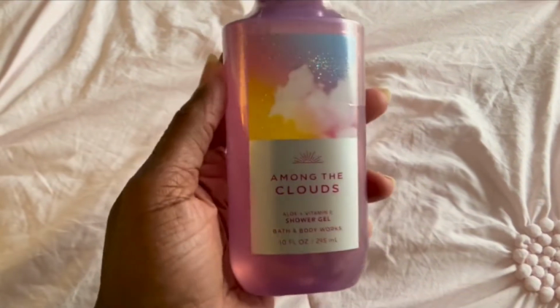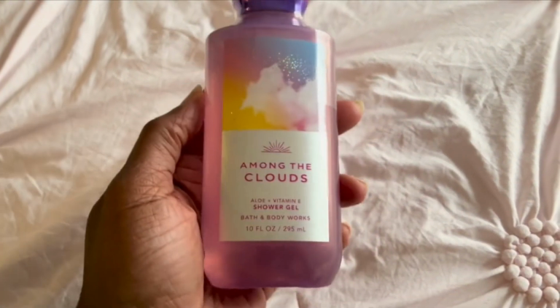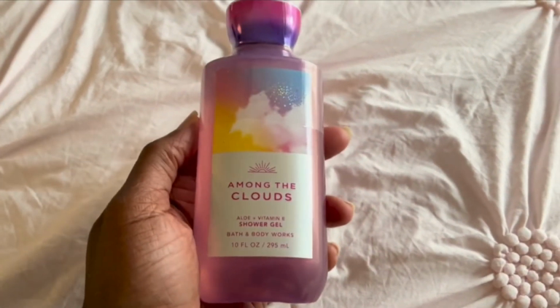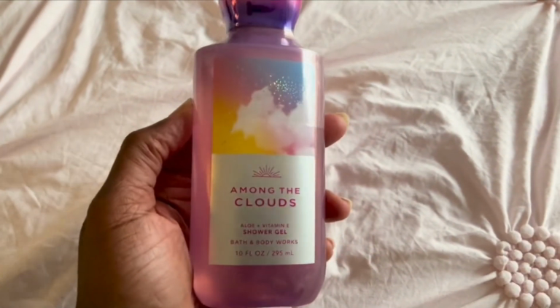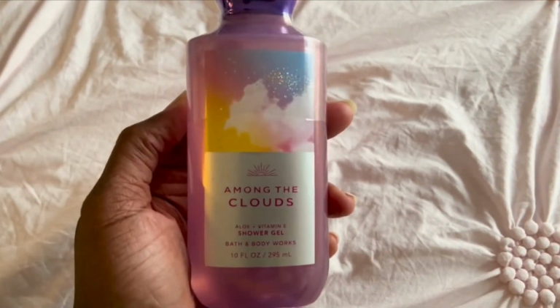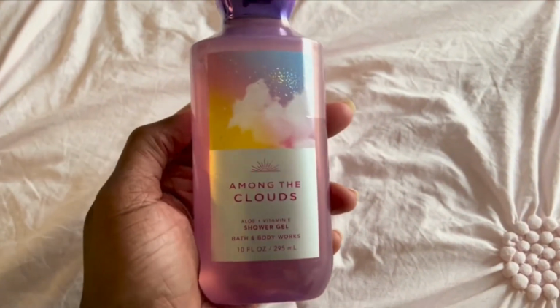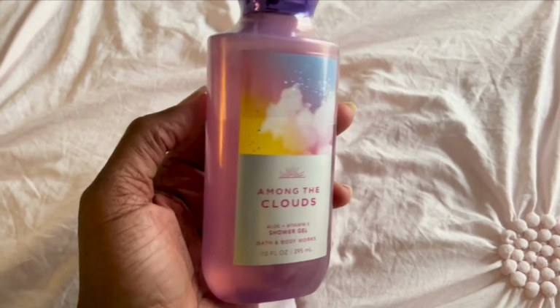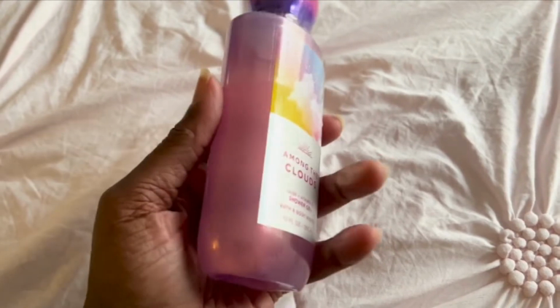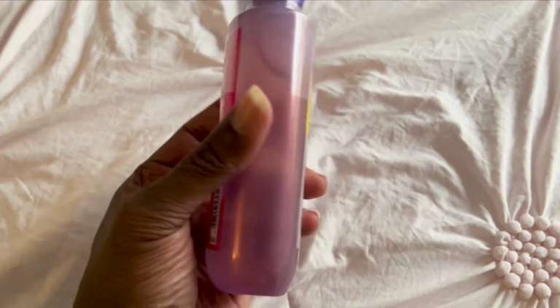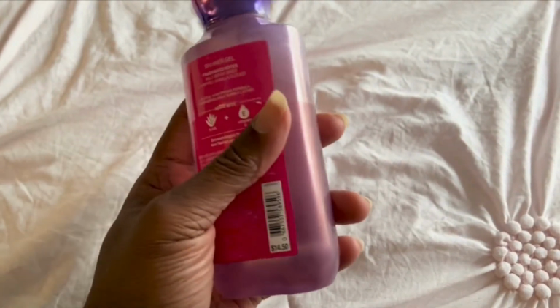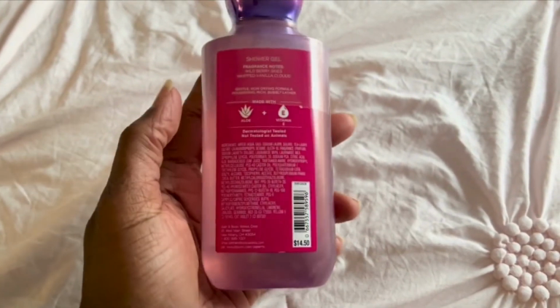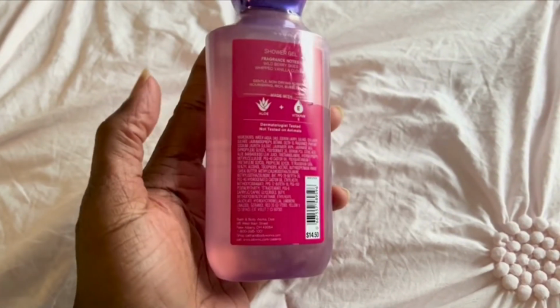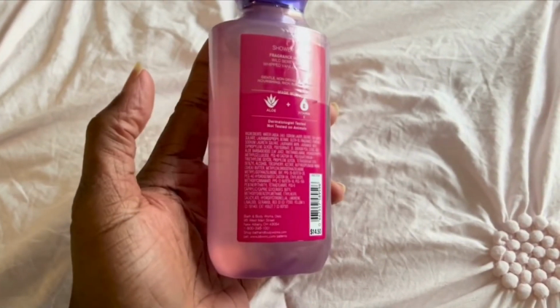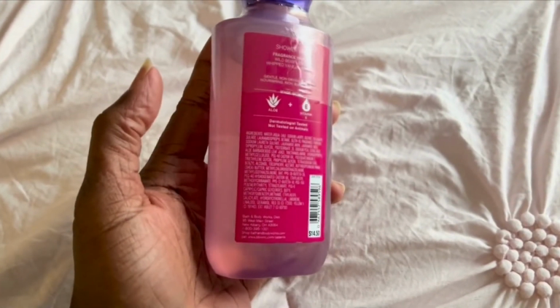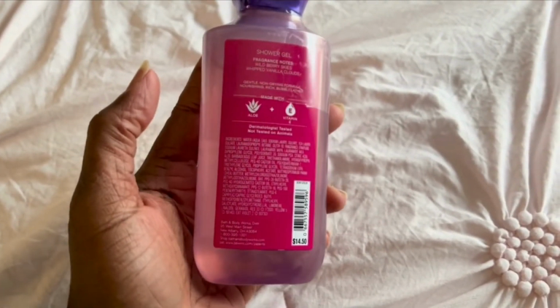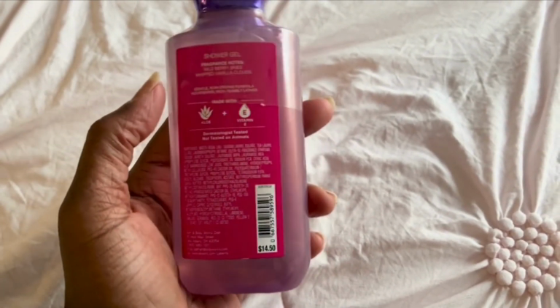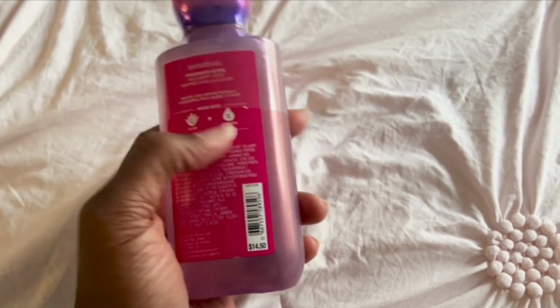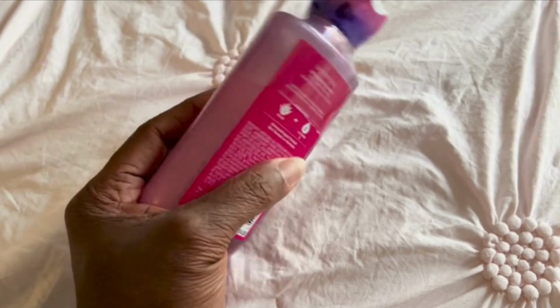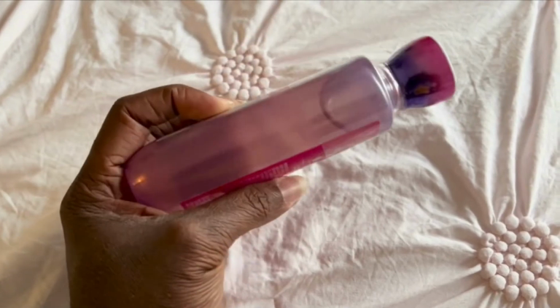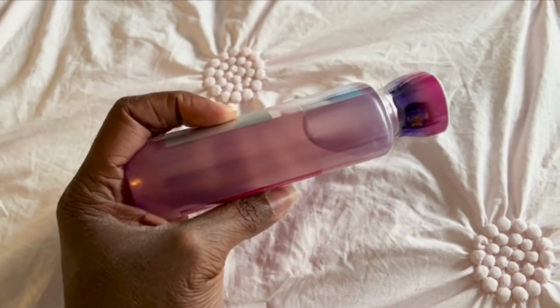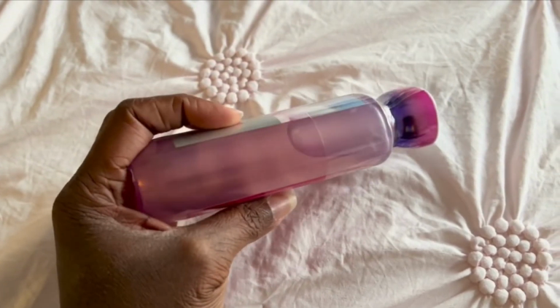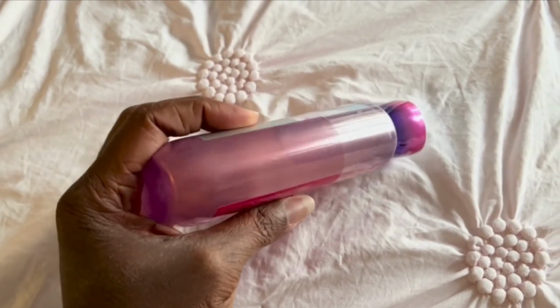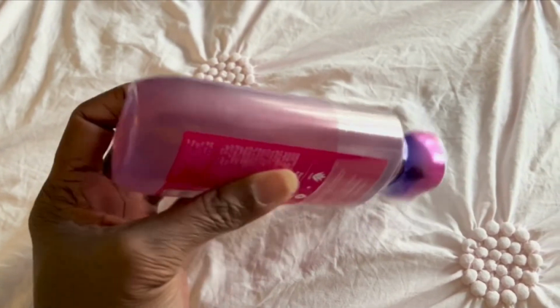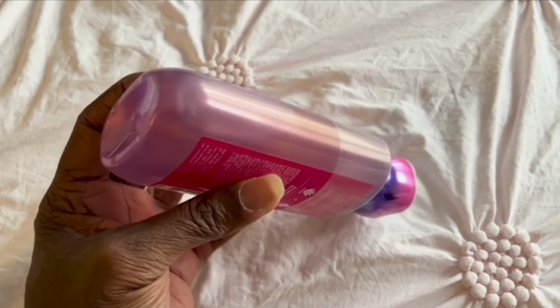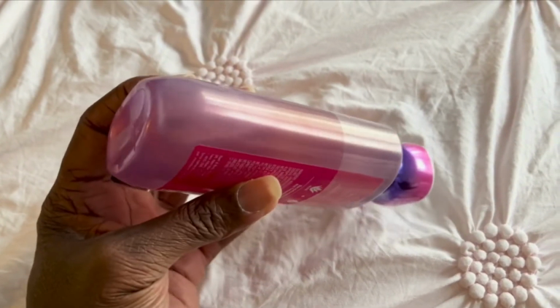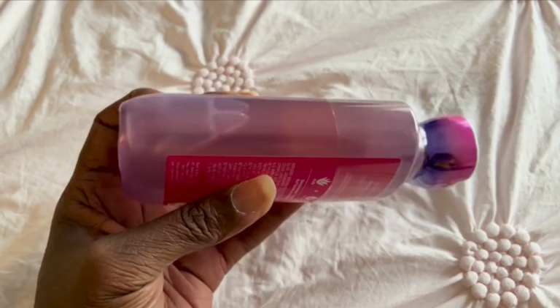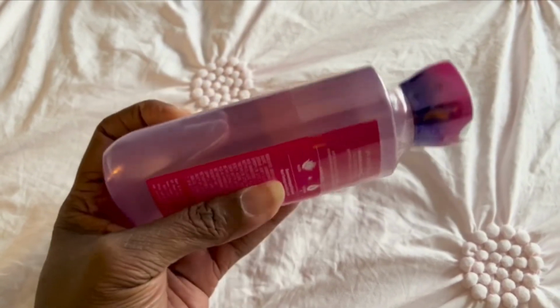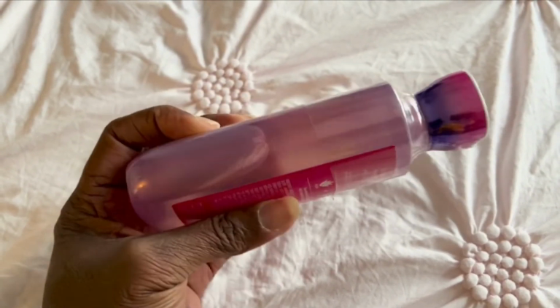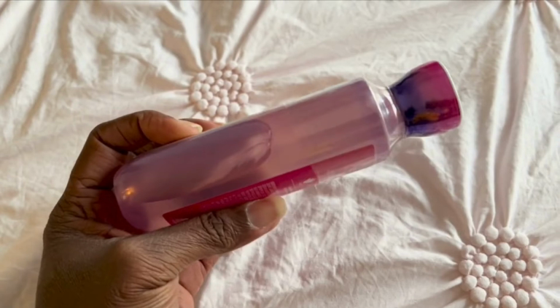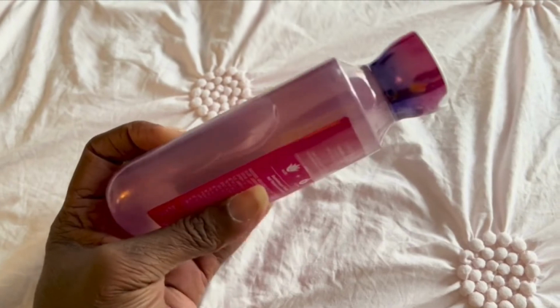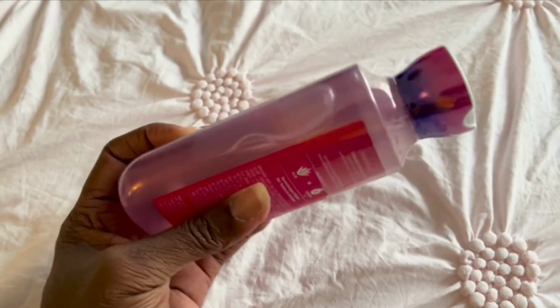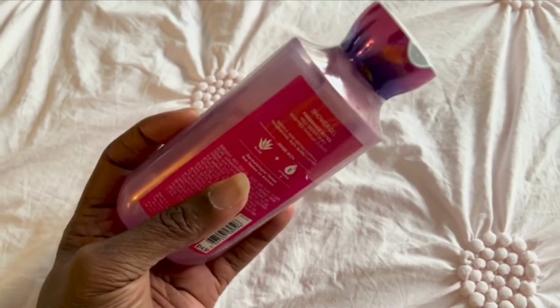It has a soothing, refreshing fragrance — very uplifting for the end of the day or the start of the day, so you're smelling really good when you're using it.